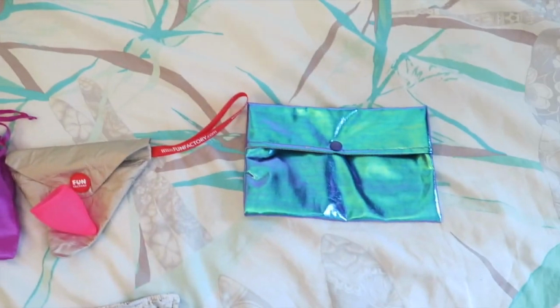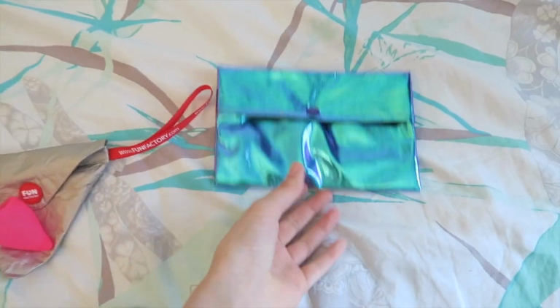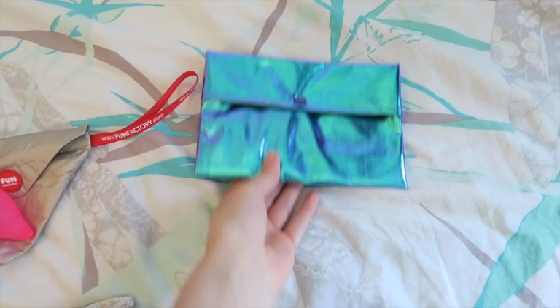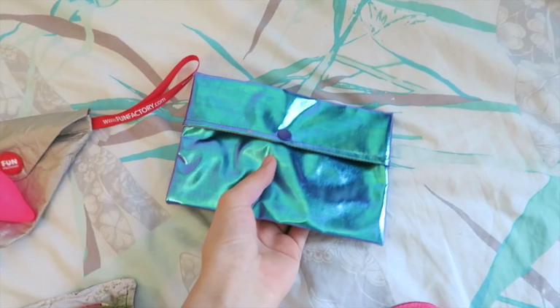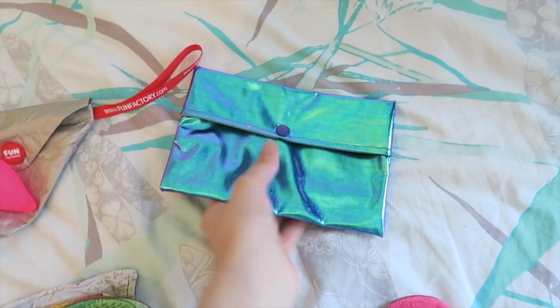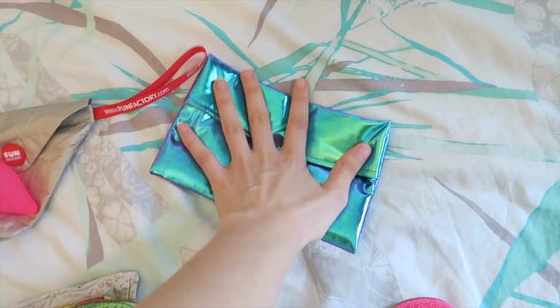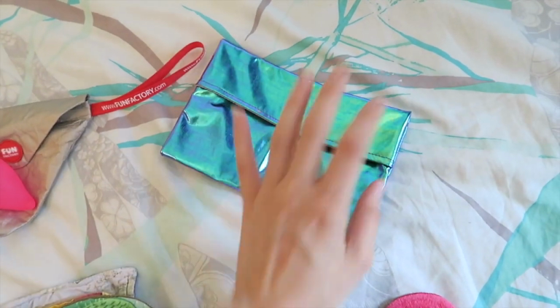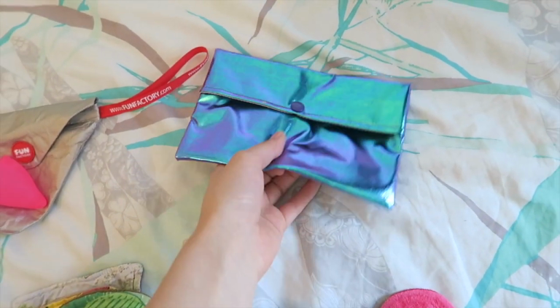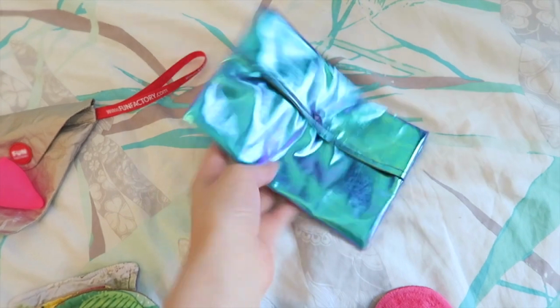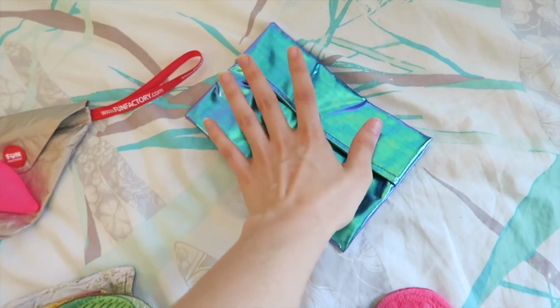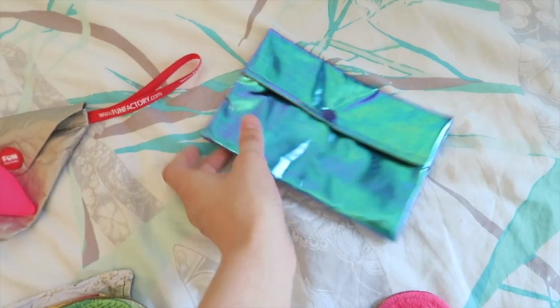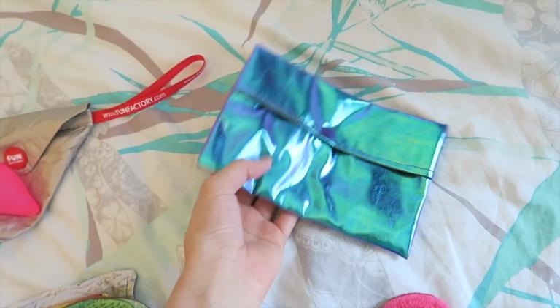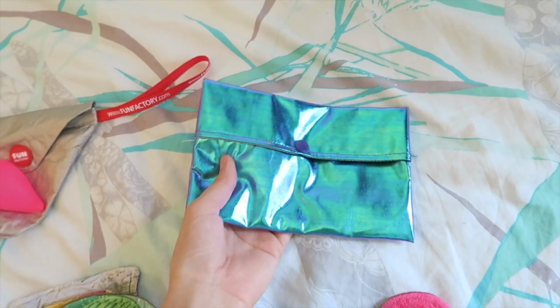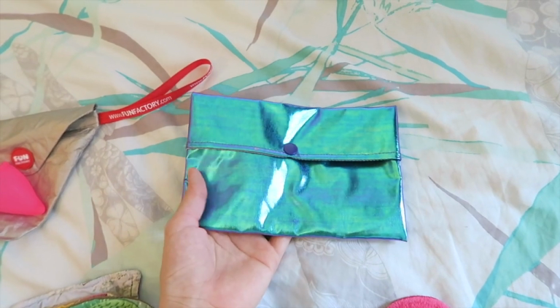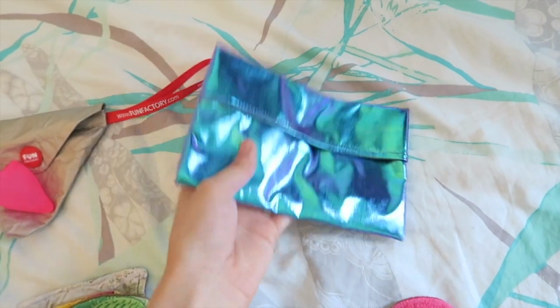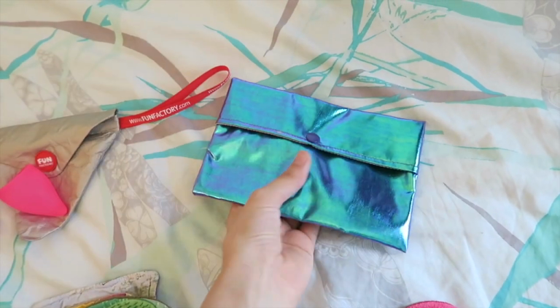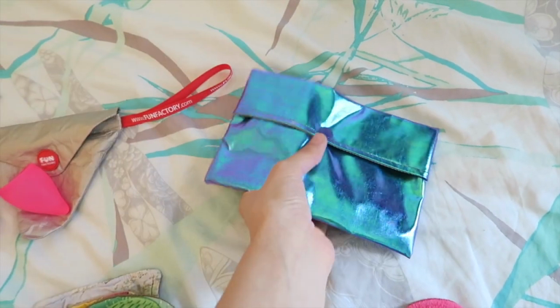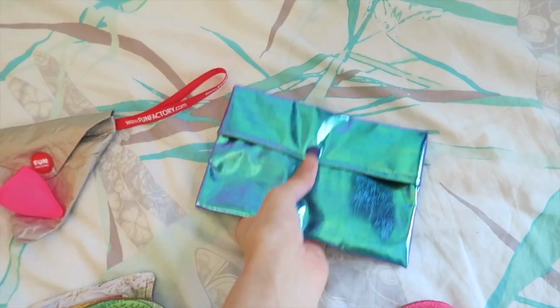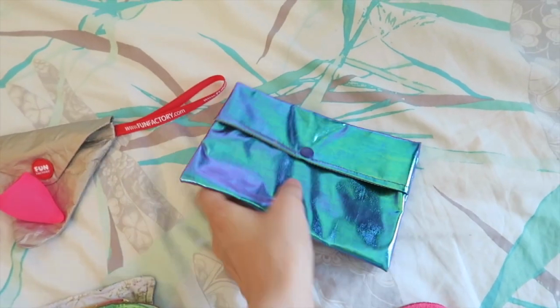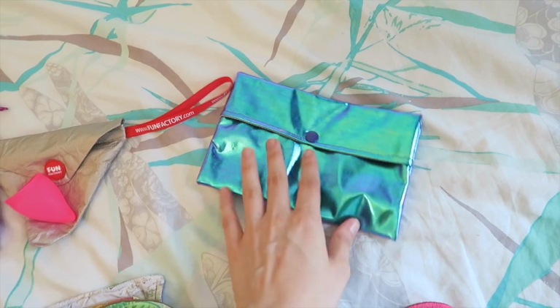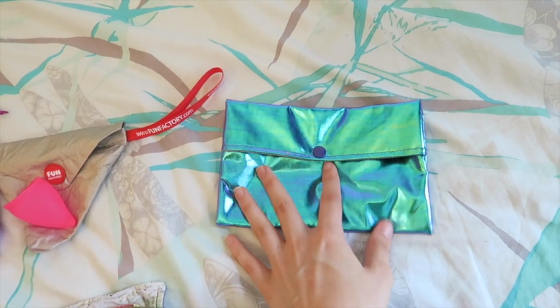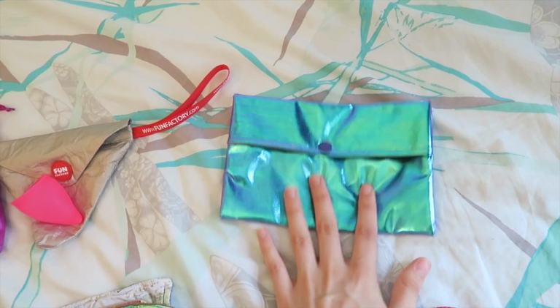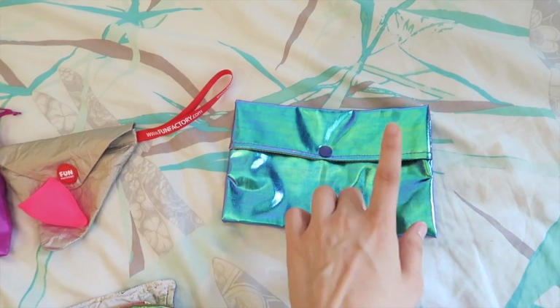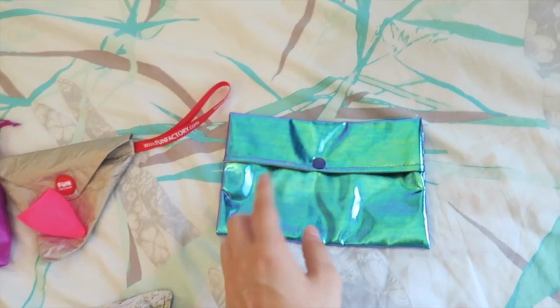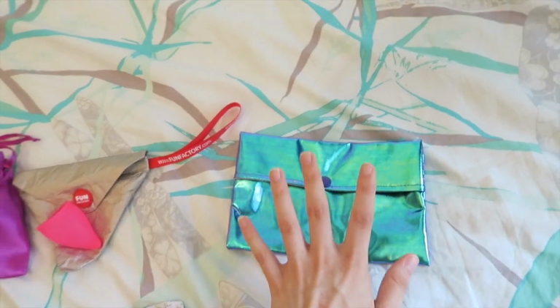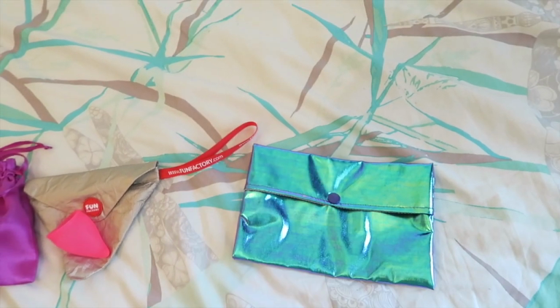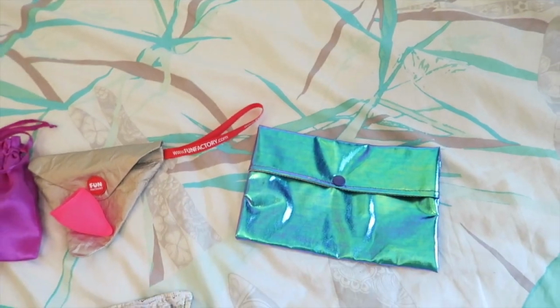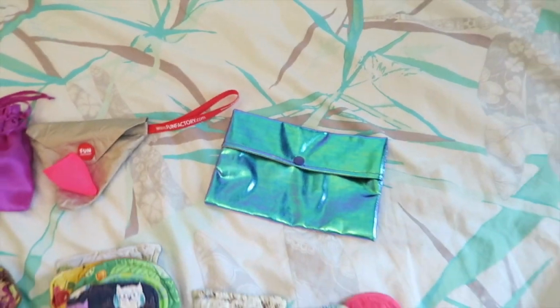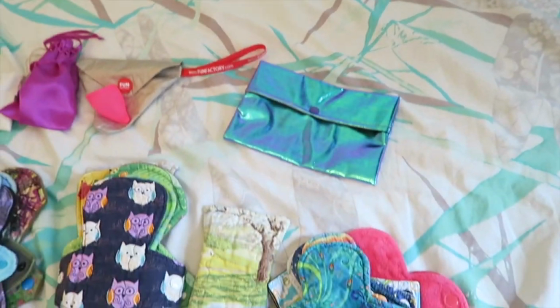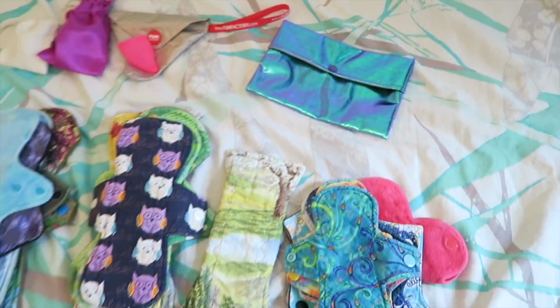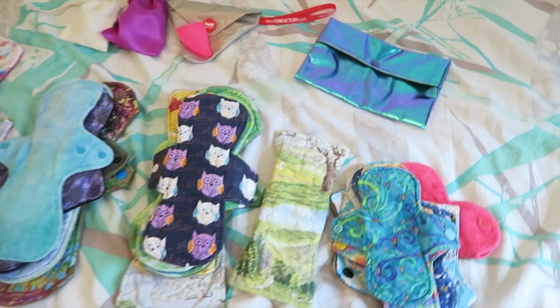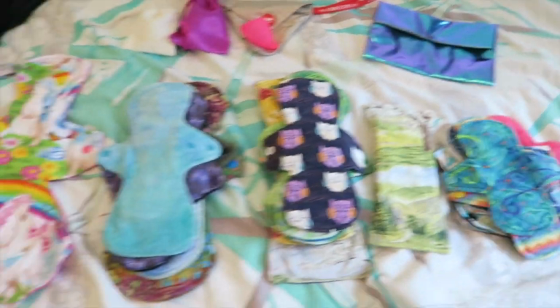The other accessory I have is just a small wet bag, about the size of my hand. It's a travel bag that will just go in my bag so if I want to go out and about on my period, I can fit one or two clean pads in there and change them out as I need to.